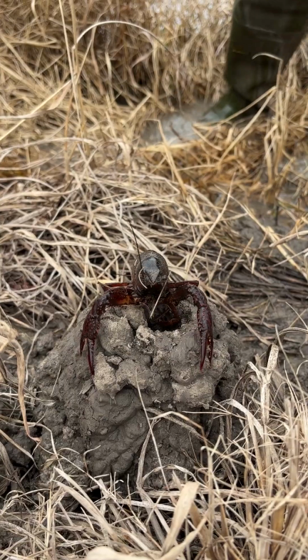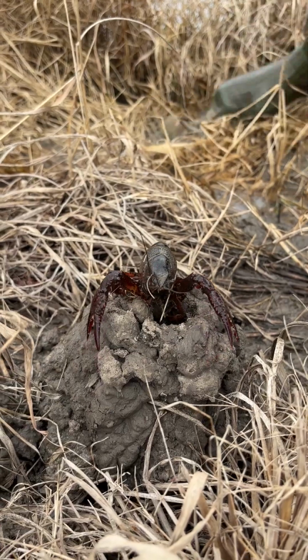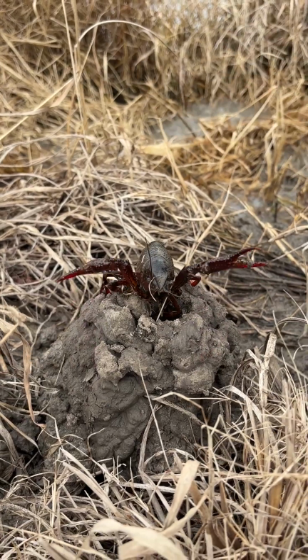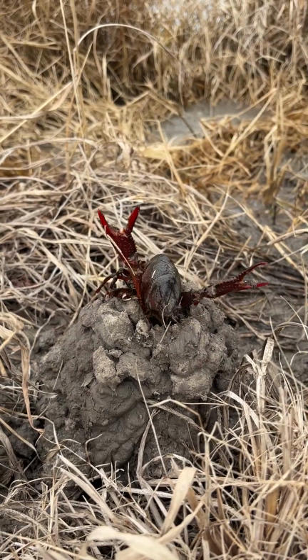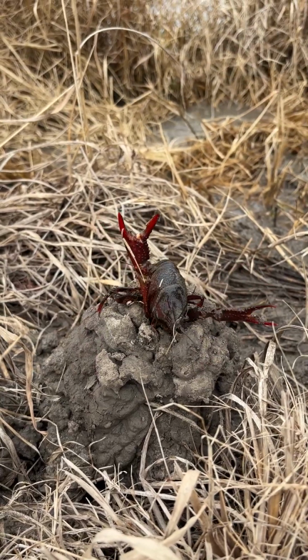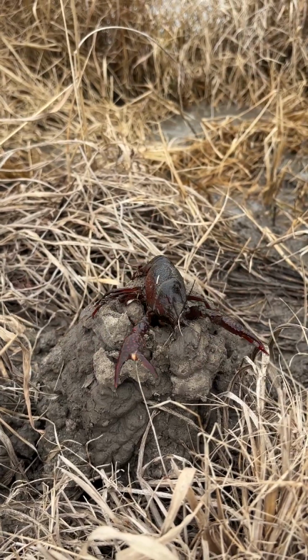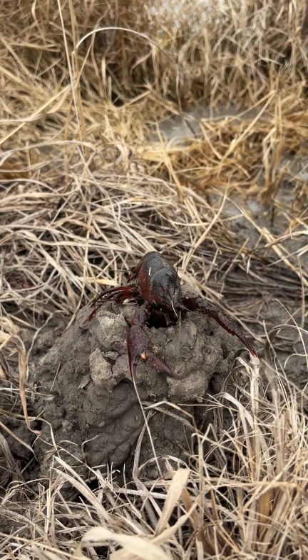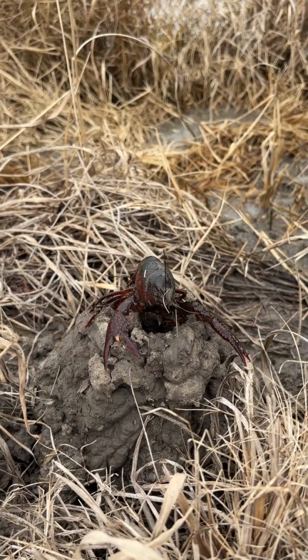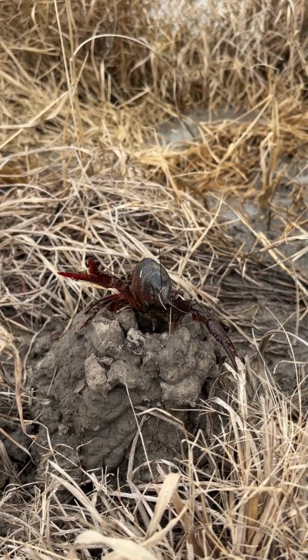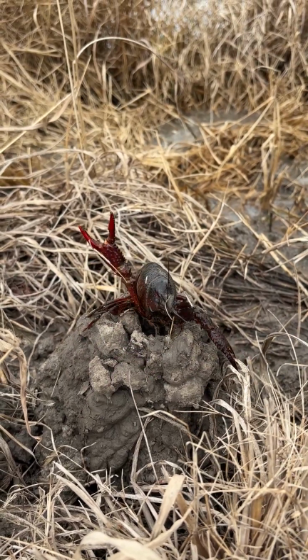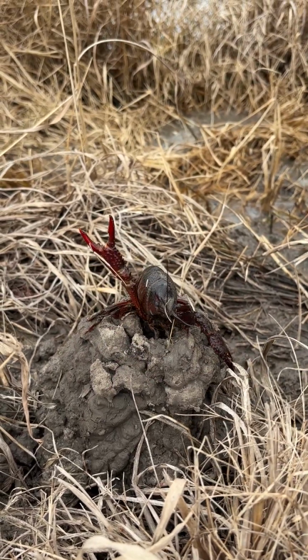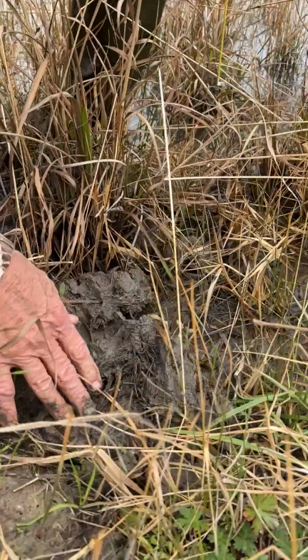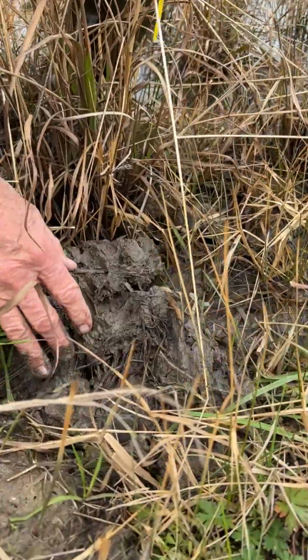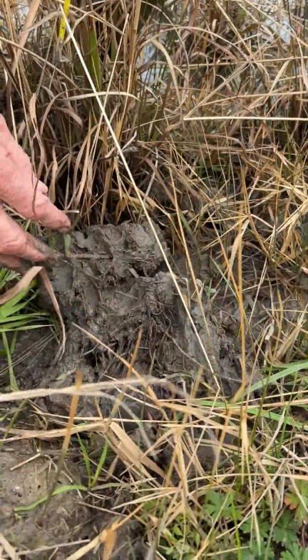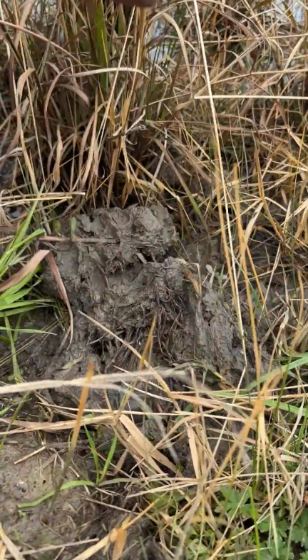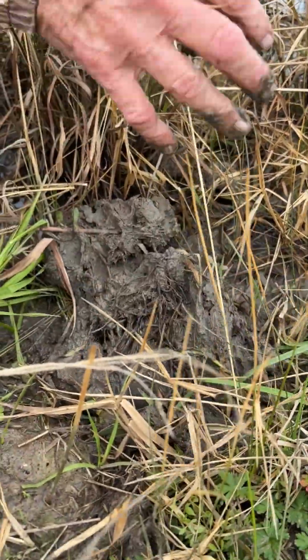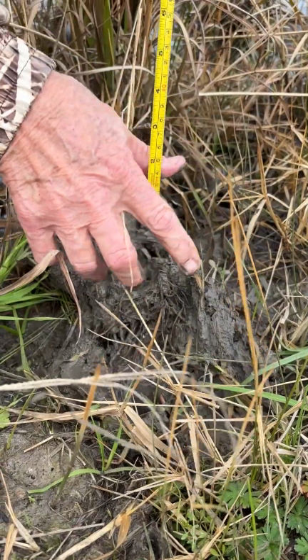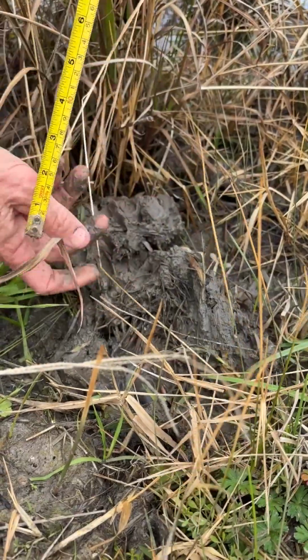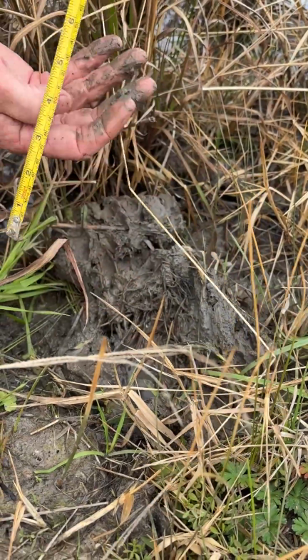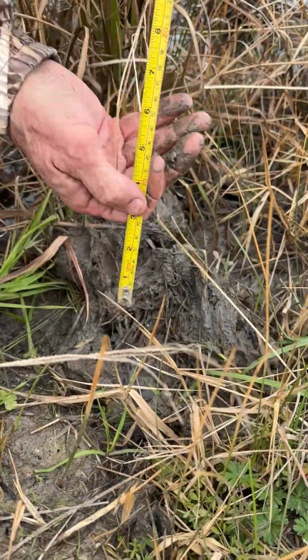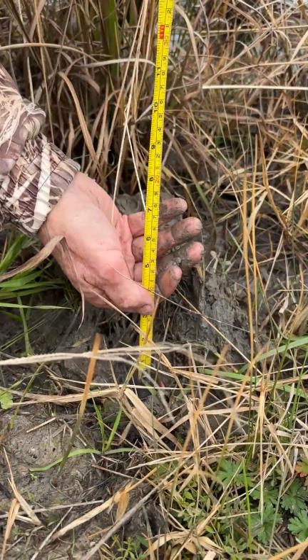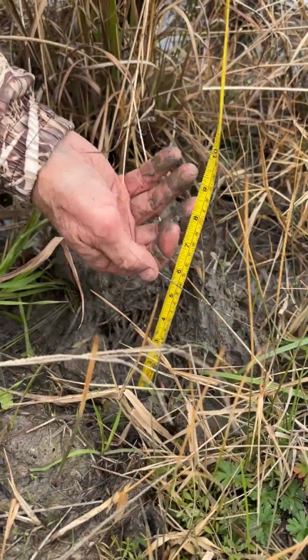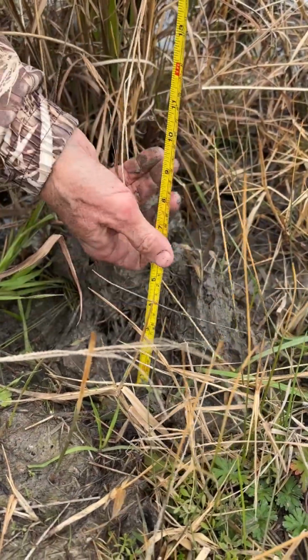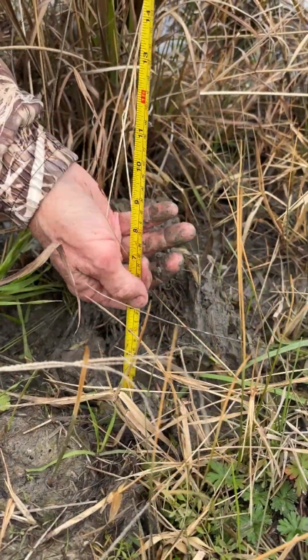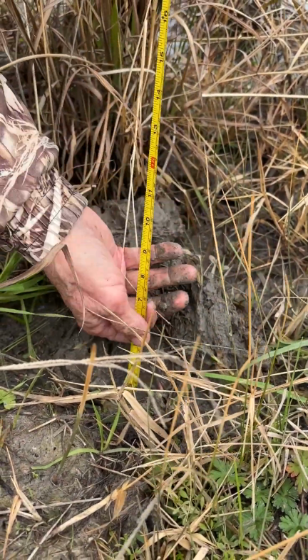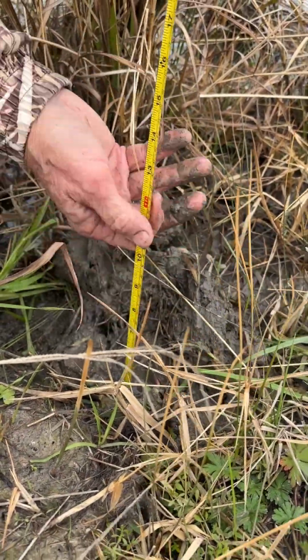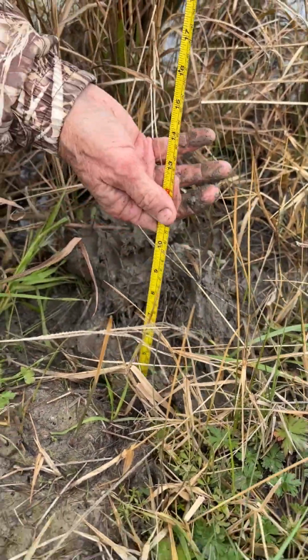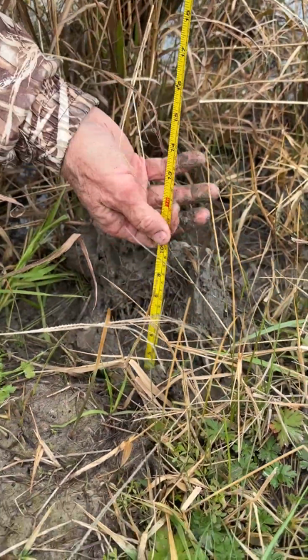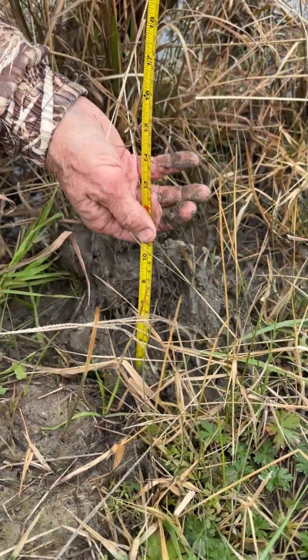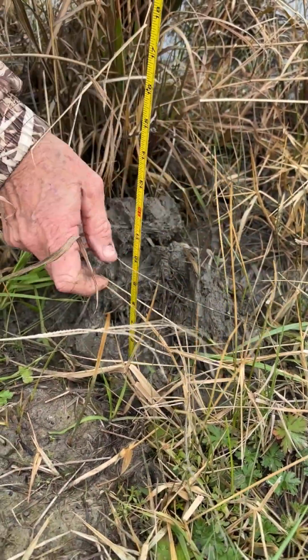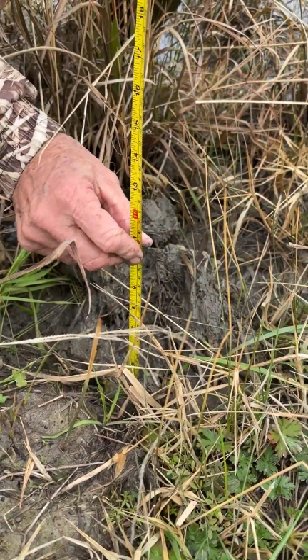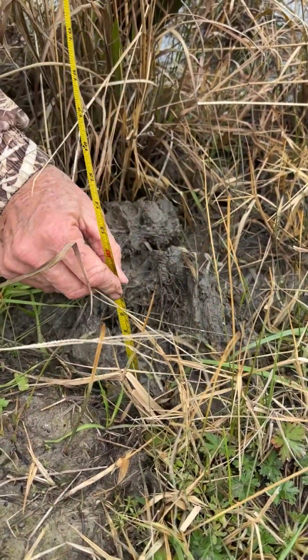How far down do crawfish burrow? Well, let's check and see. Here's a burrow that we just uncovered and just out of curiosity, let's see how far down it goes.